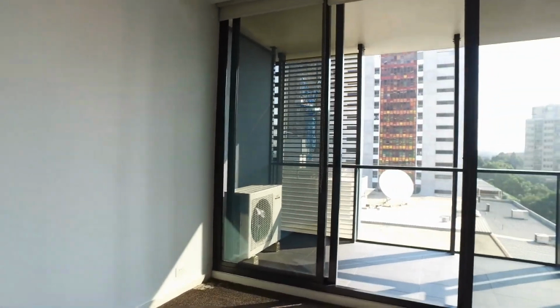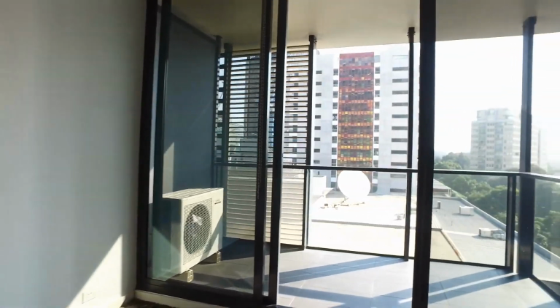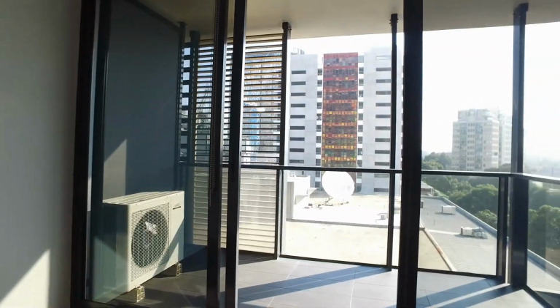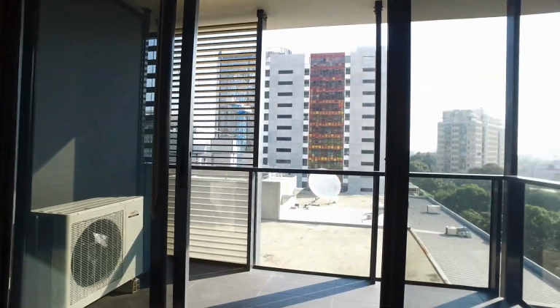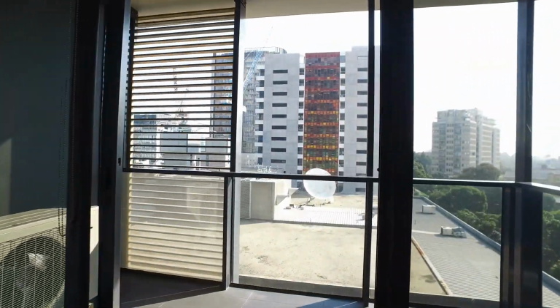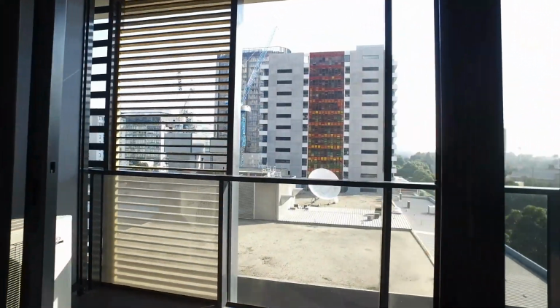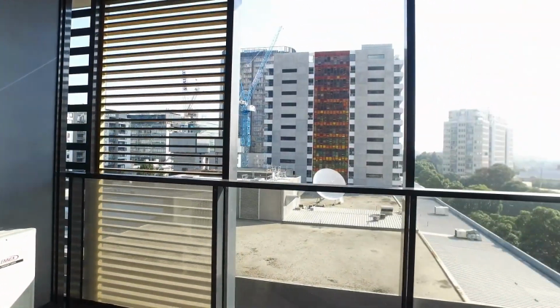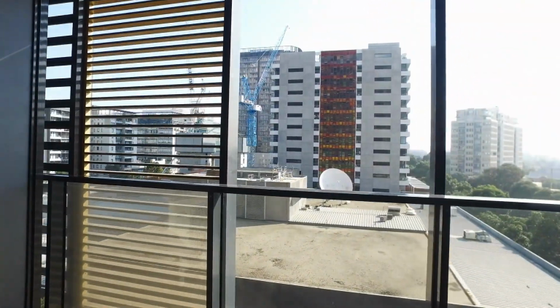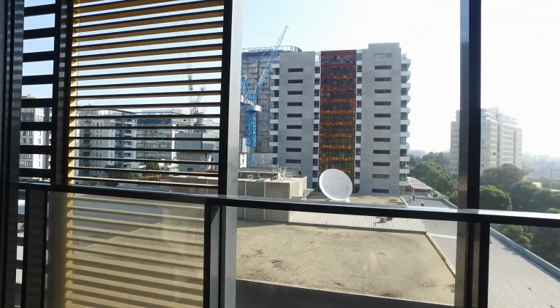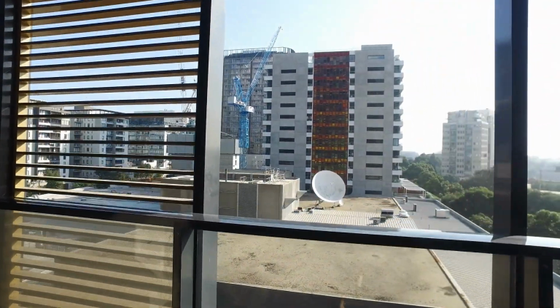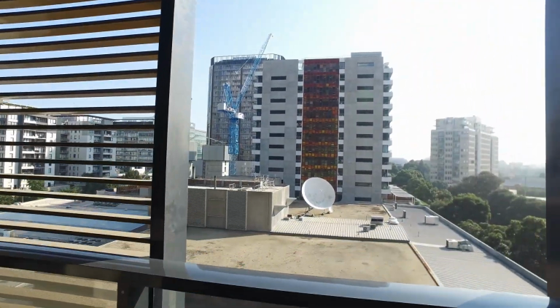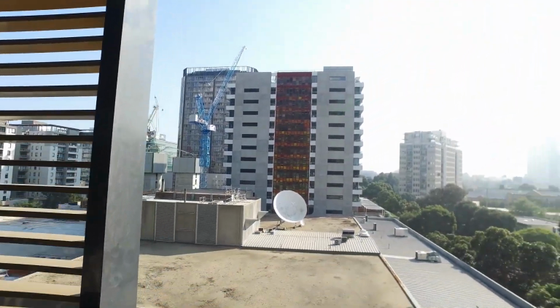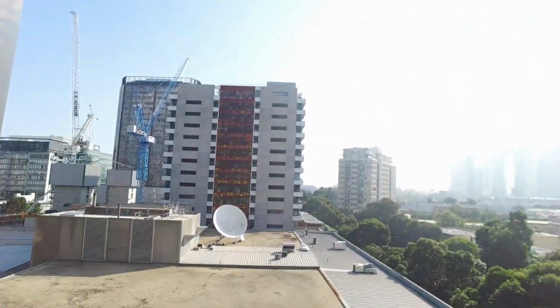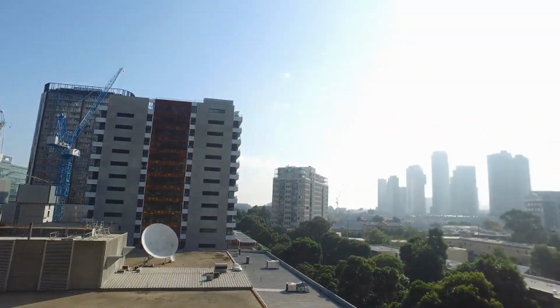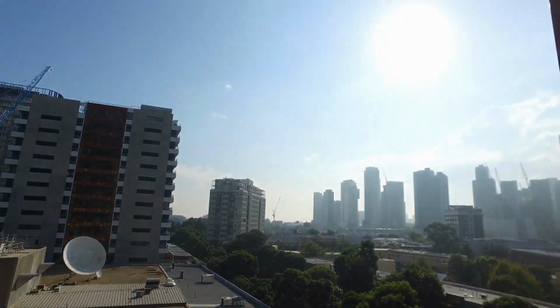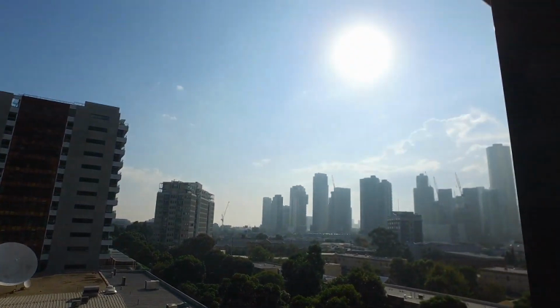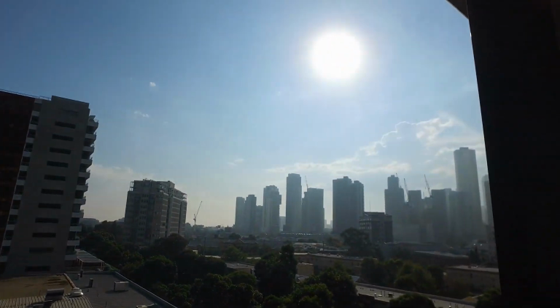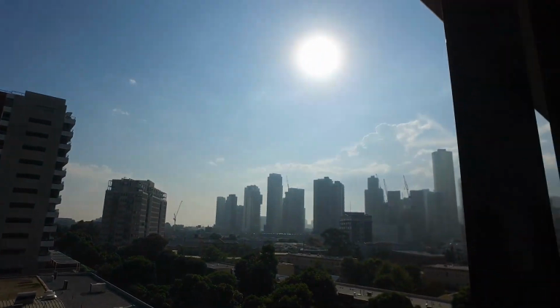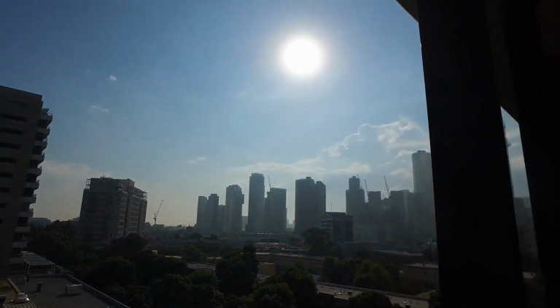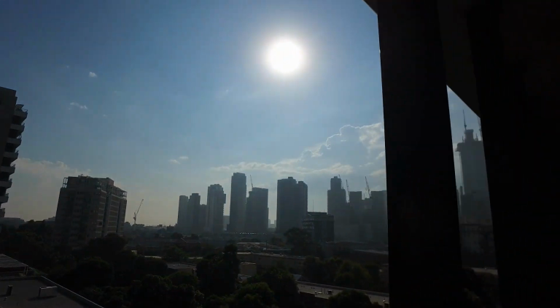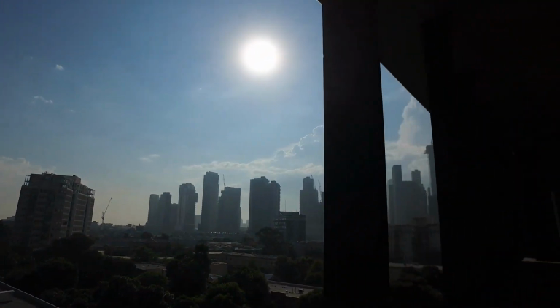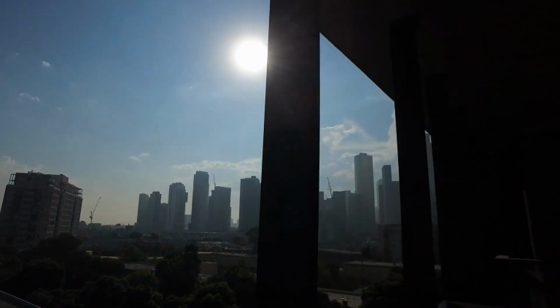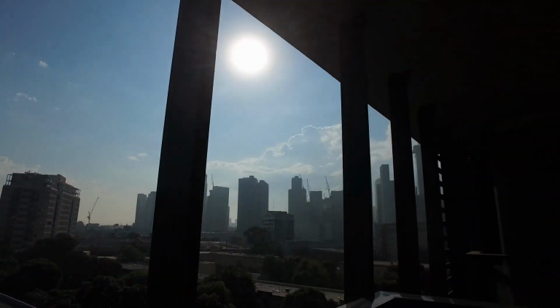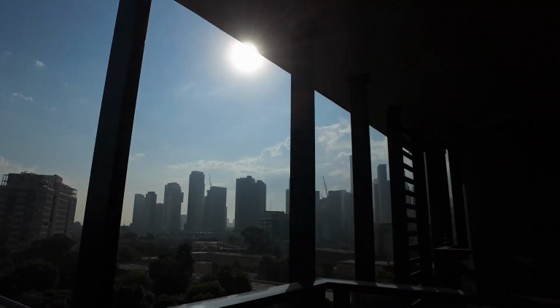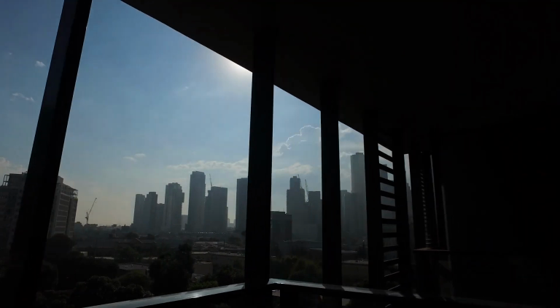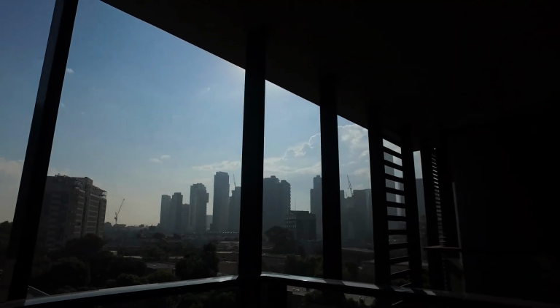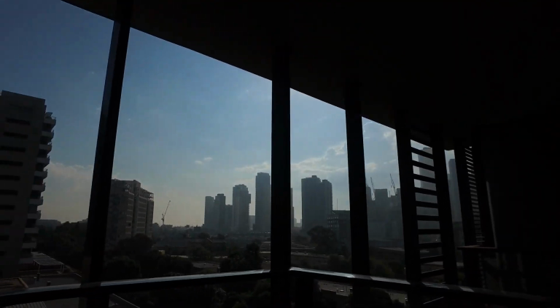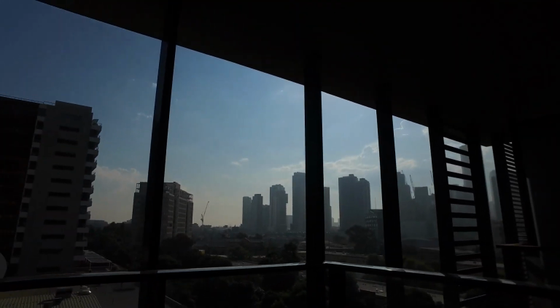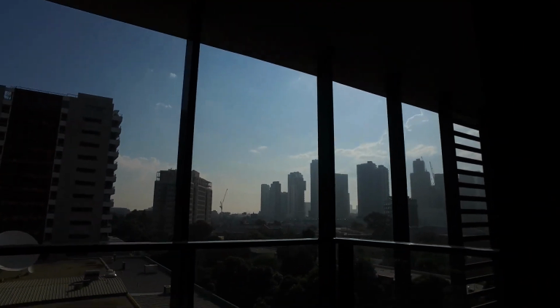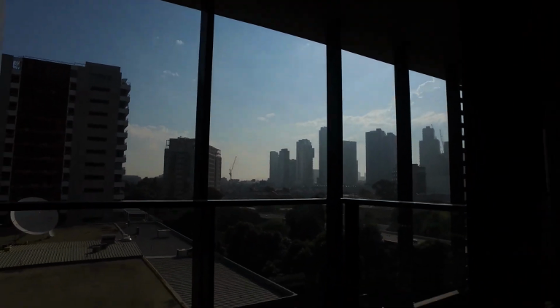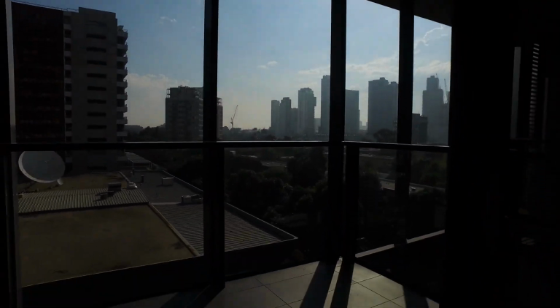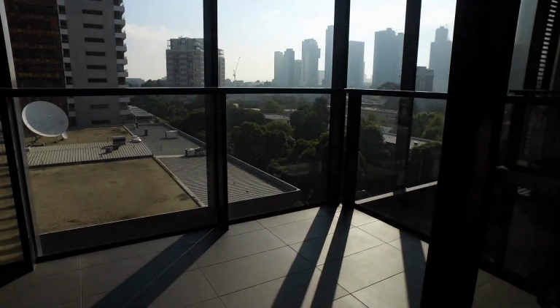Out to the balcony, we have the views out here as you can see. Great views out there. Again, a decent sized balcony for a small outdoor setting and barbecue.